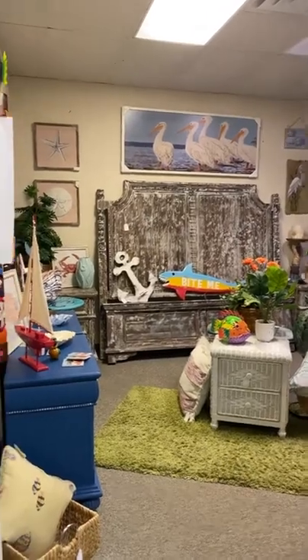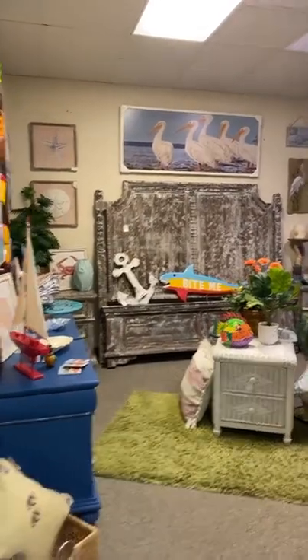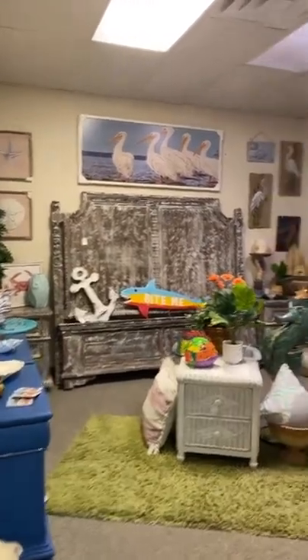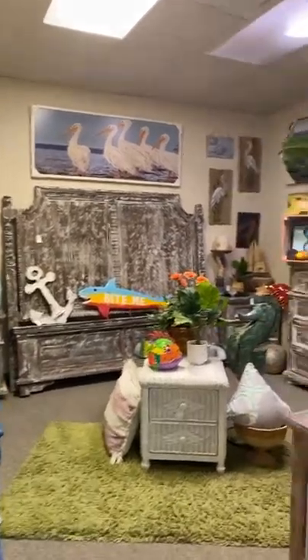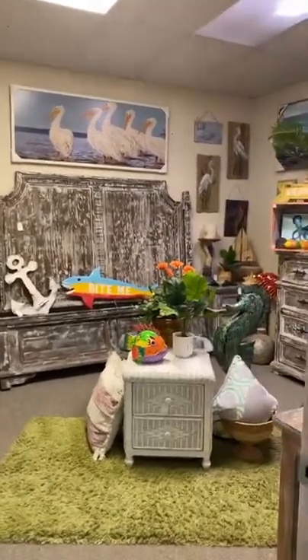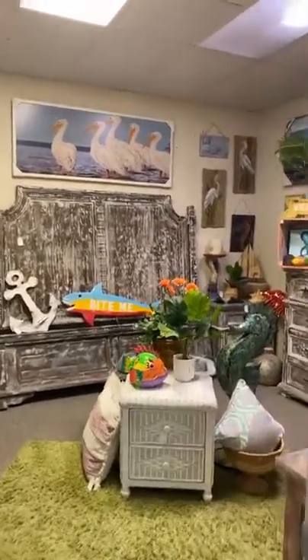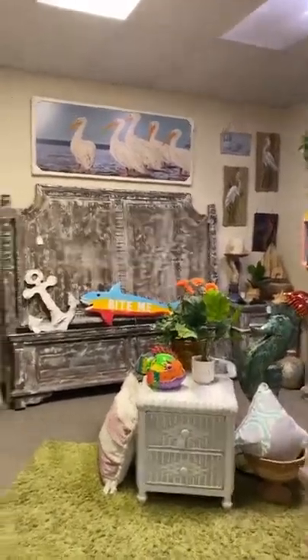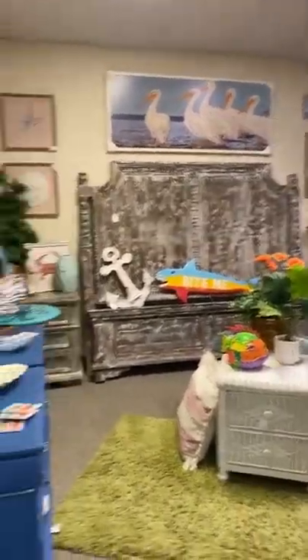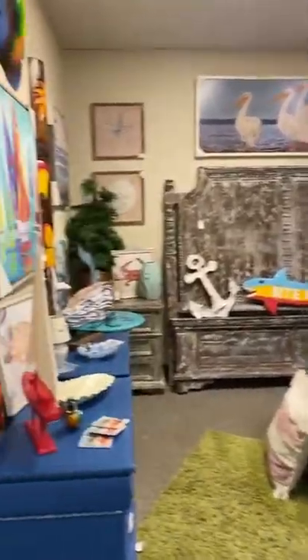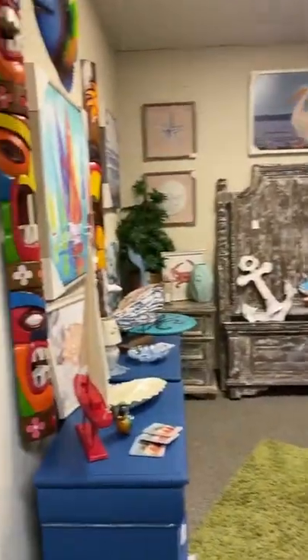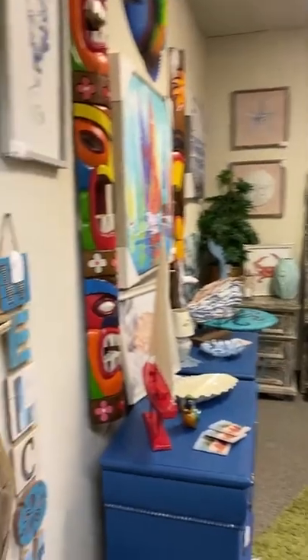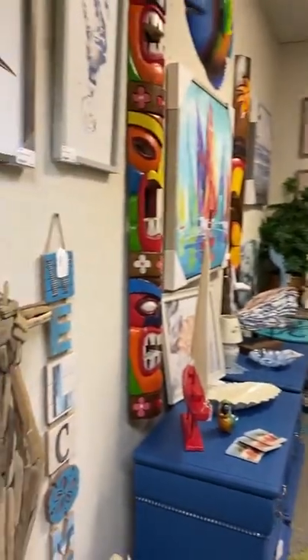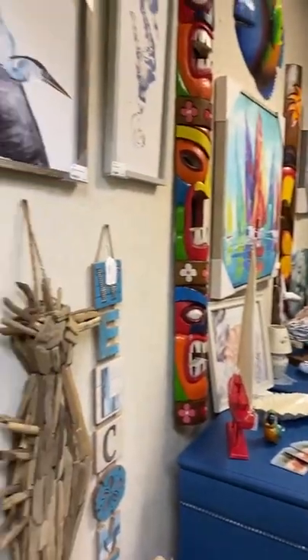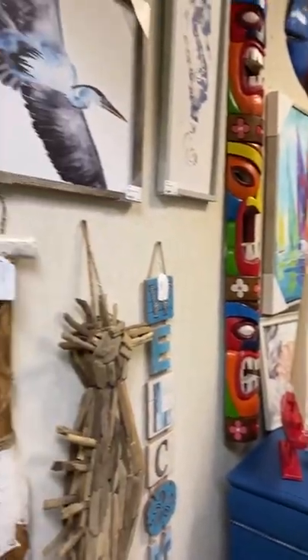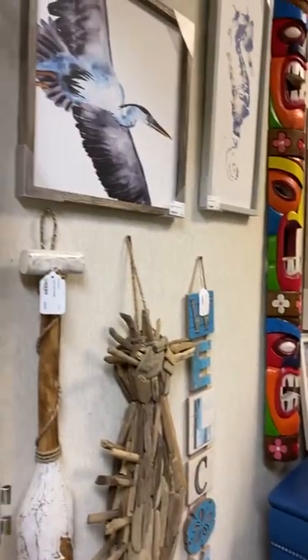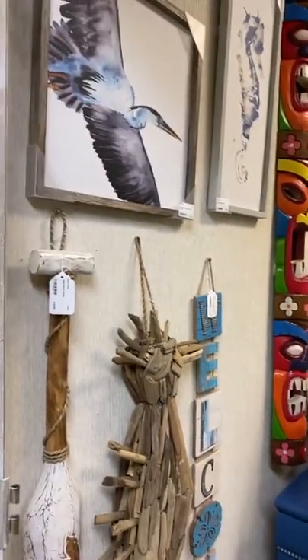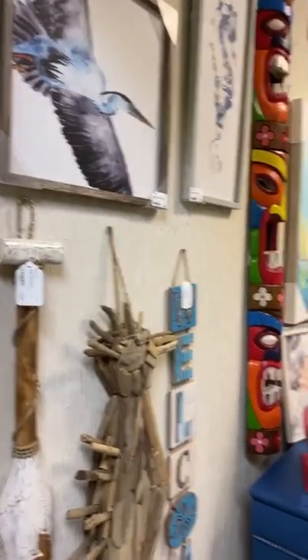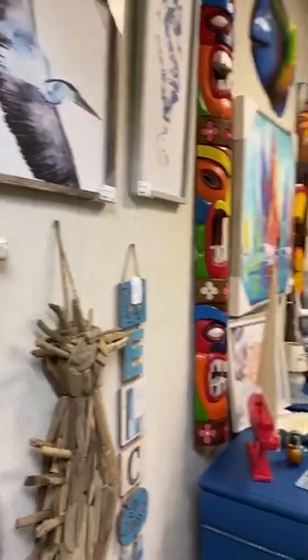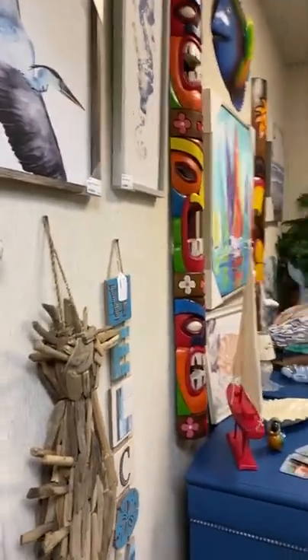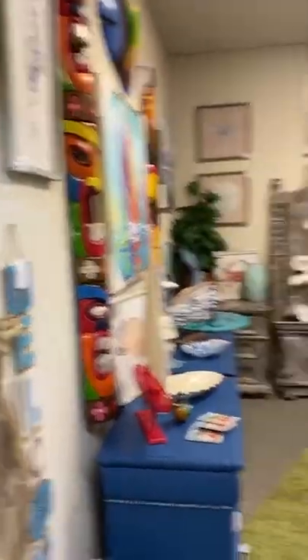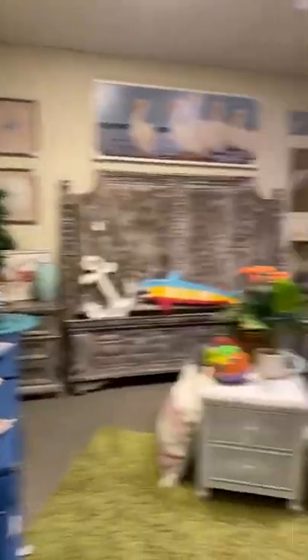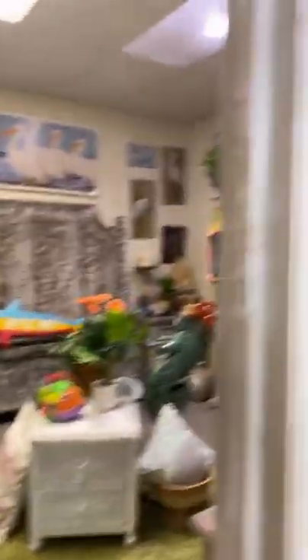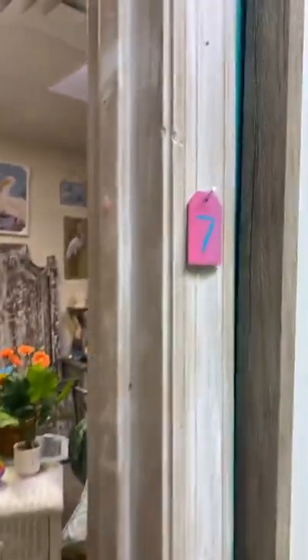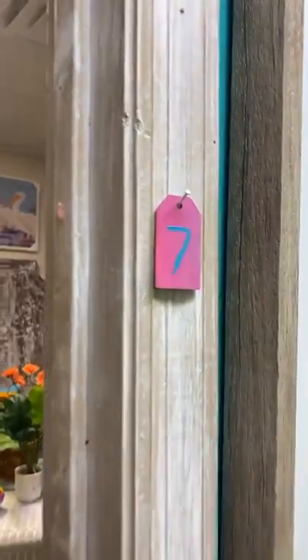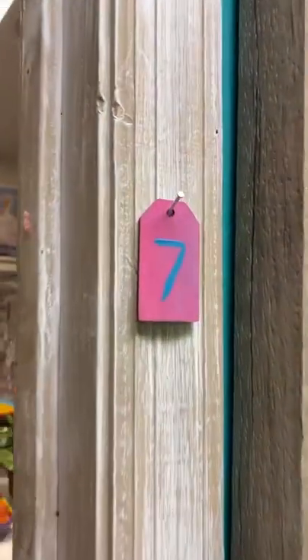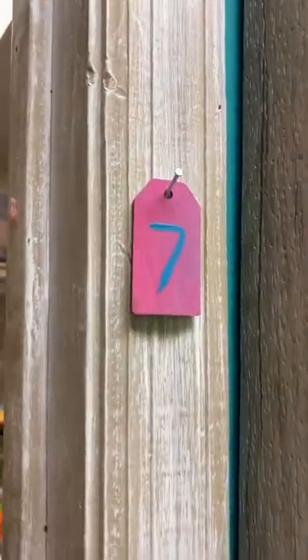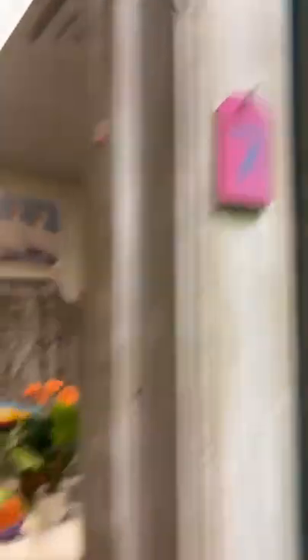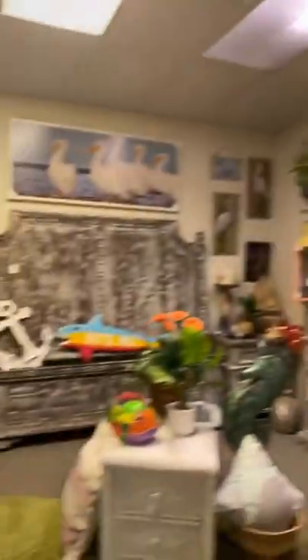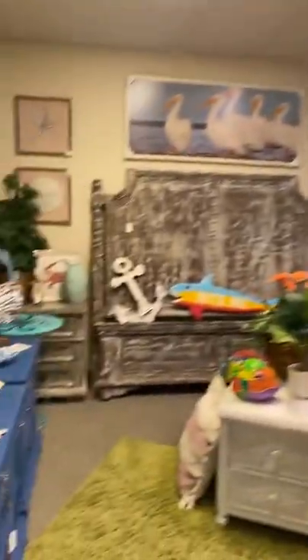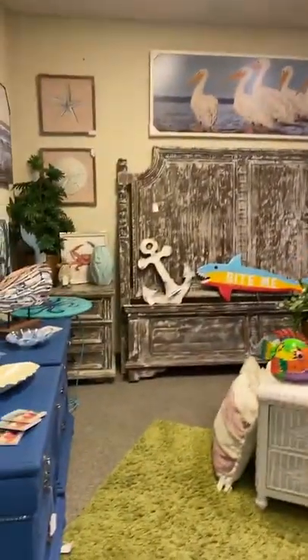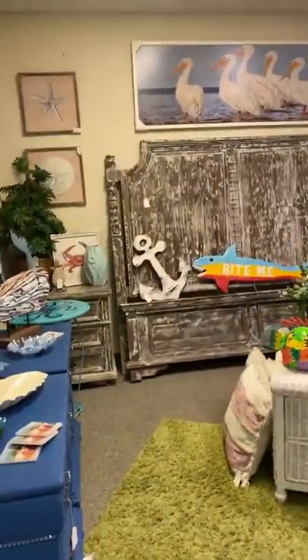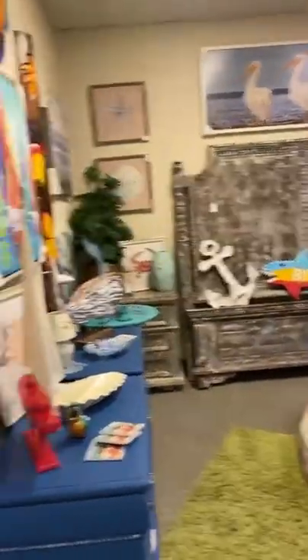Hey everybody, this is Amanda here at Funky Junkies Punta Gorda with your 11 o'clock live shopping tour. Today we're going to show you booth number seven. When you walk in the store, you're going to go left down the hallway.